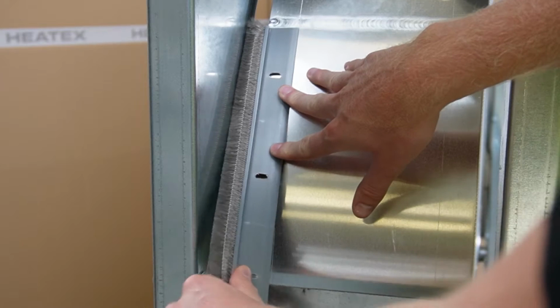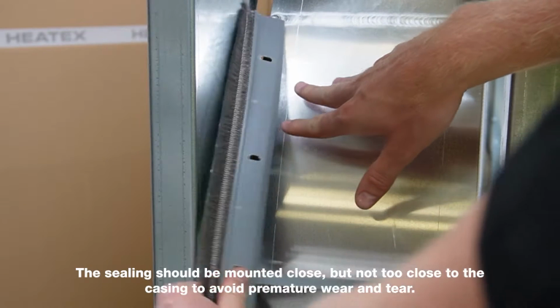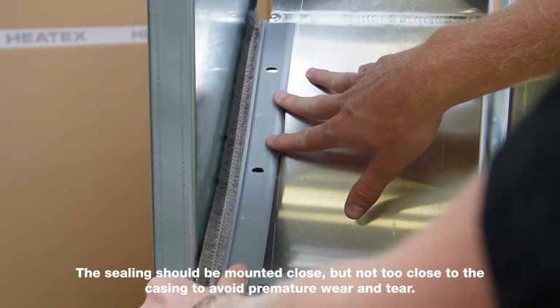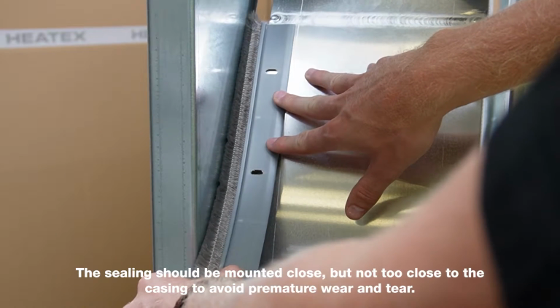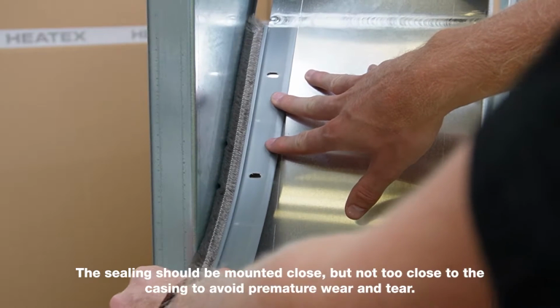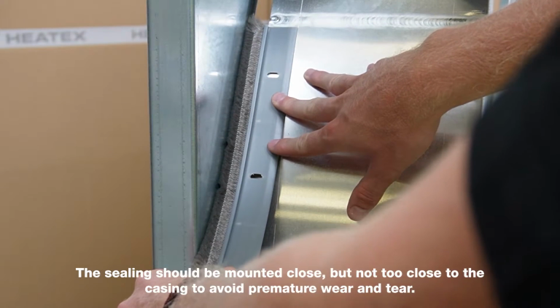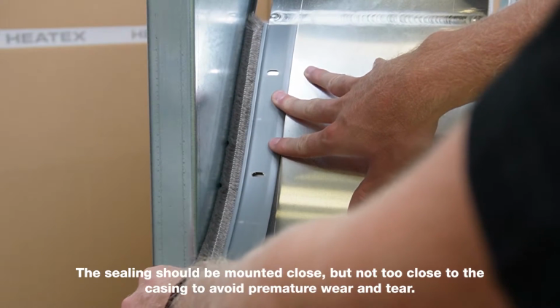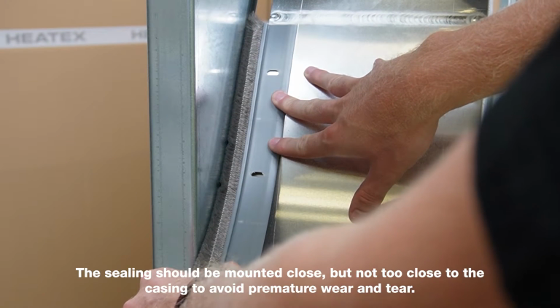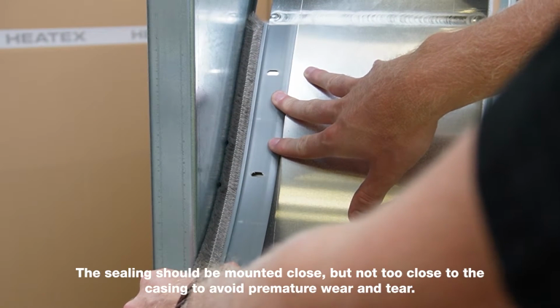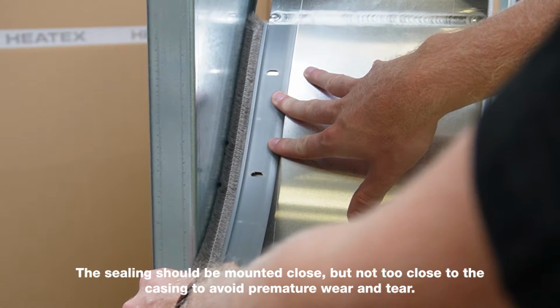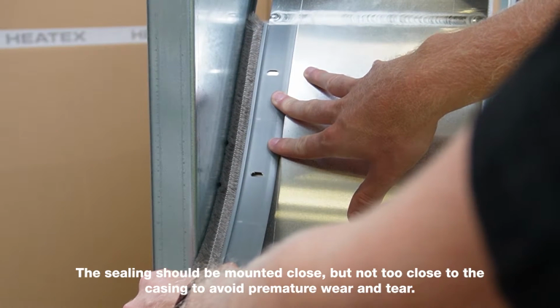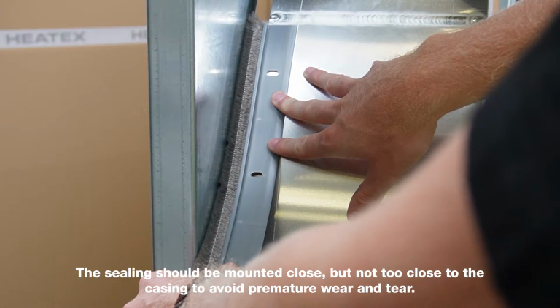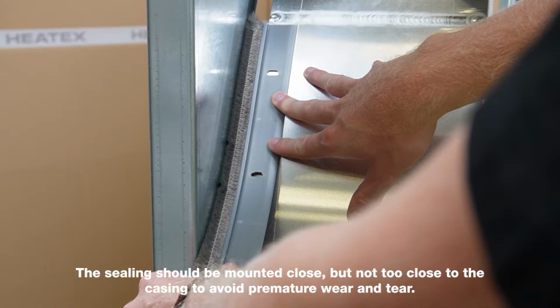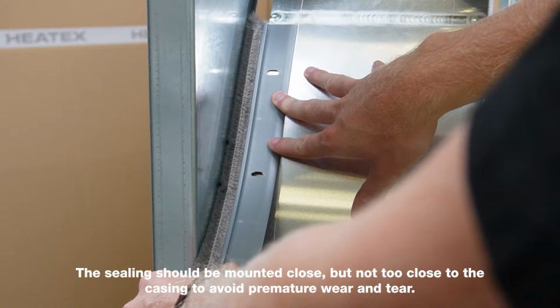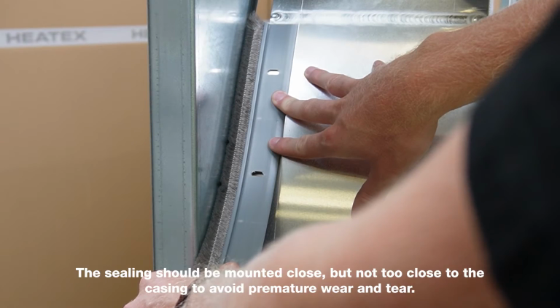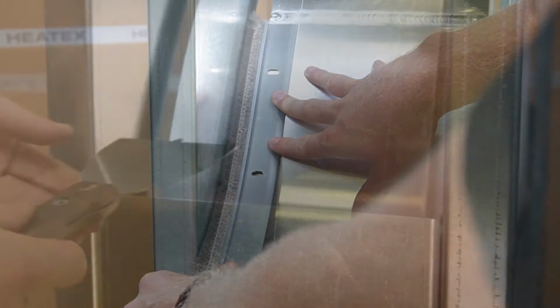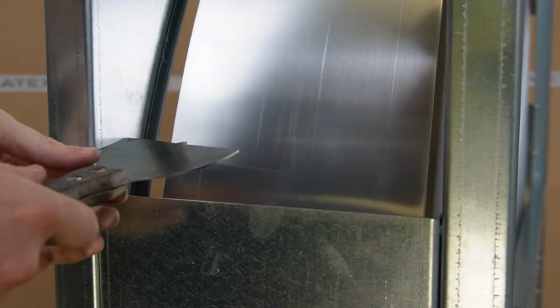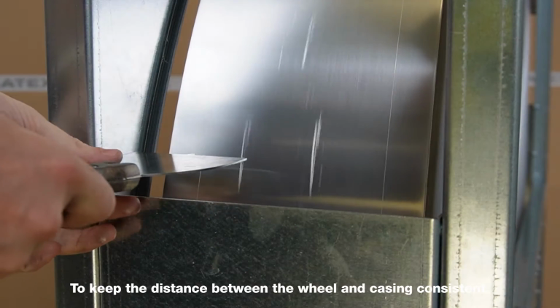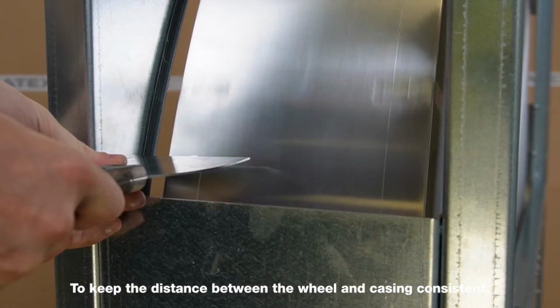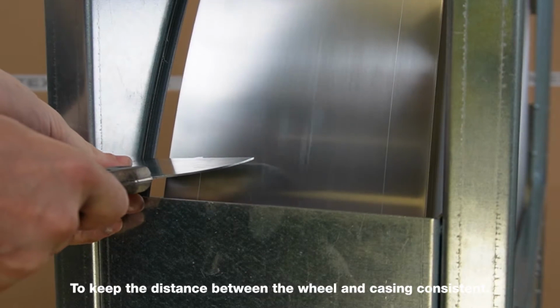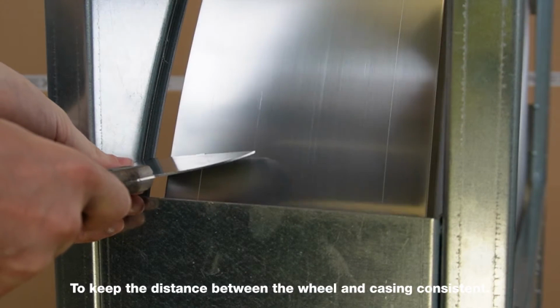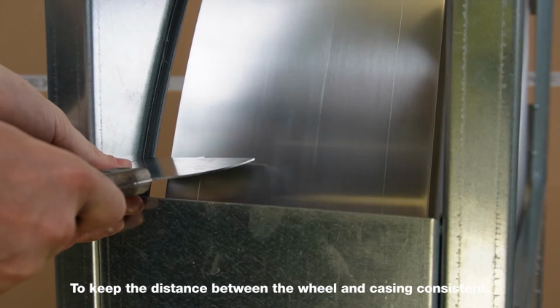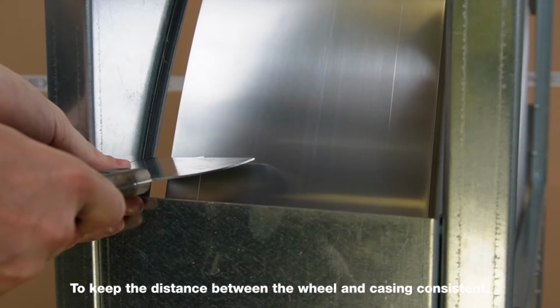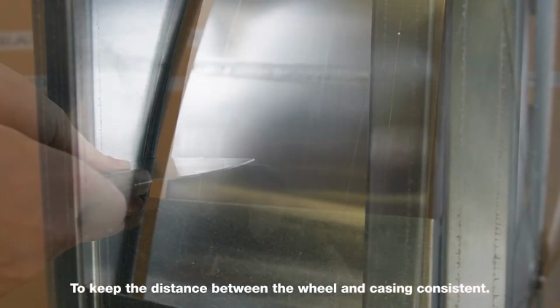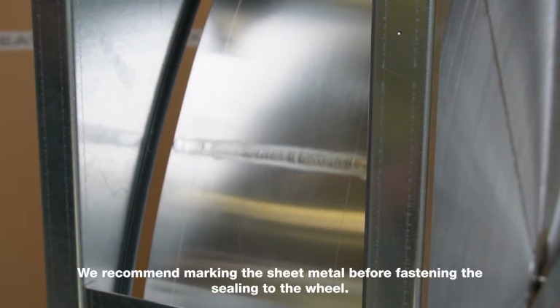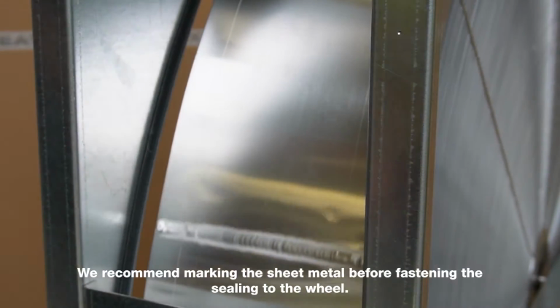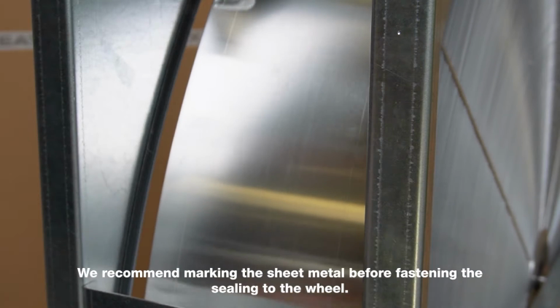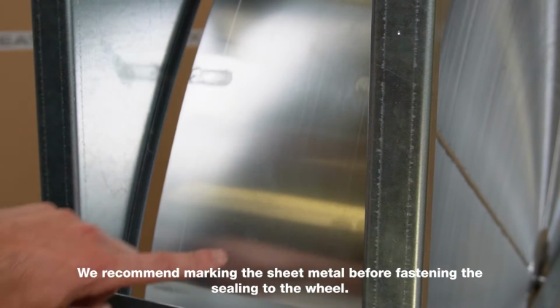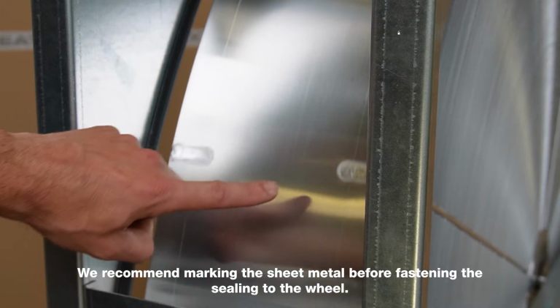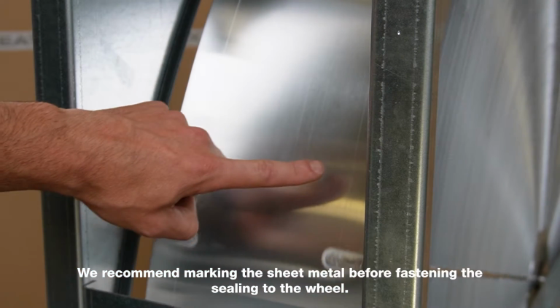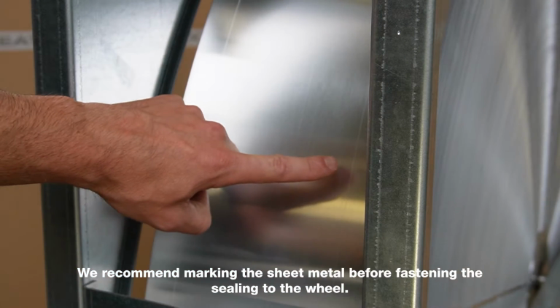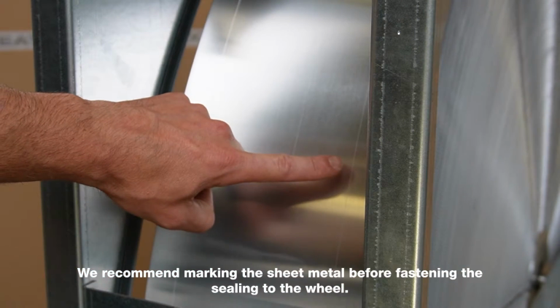The ceiling should be mounted close, but not too close to the casing, to avoid premature wear and tear. To keep the distance between the wheel and casing consistent, we recommend marking the sheet metal before fastening the ceiling.